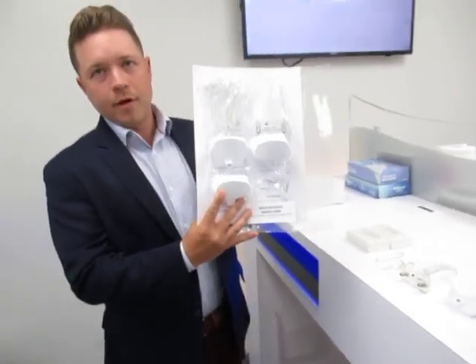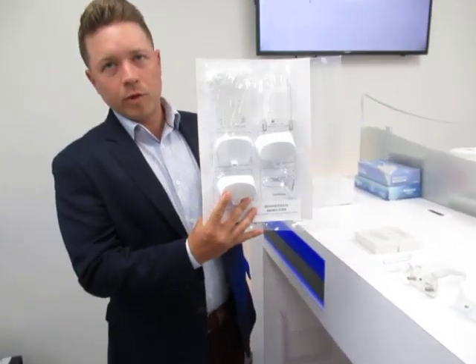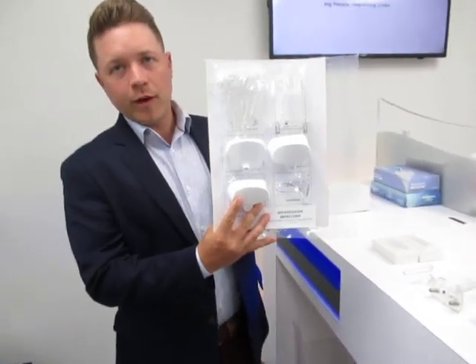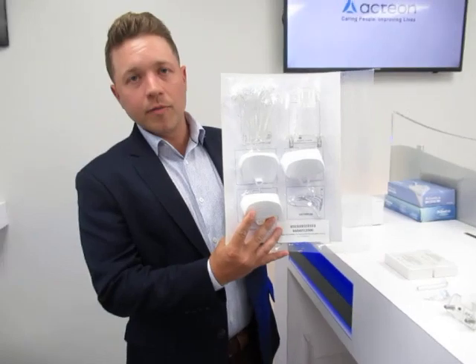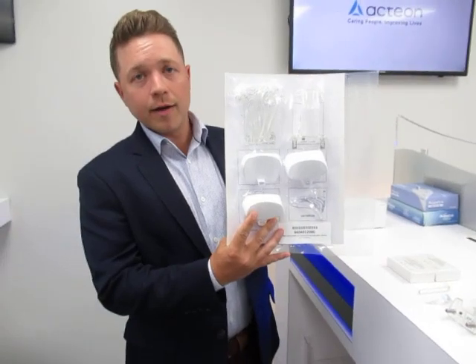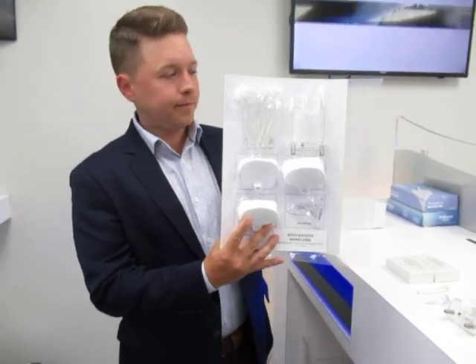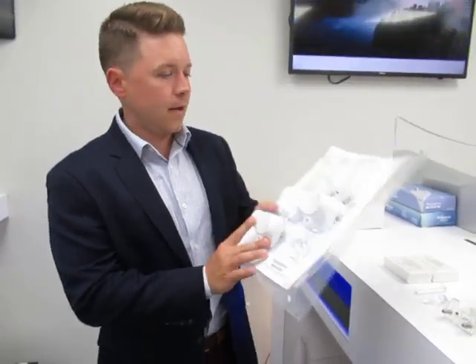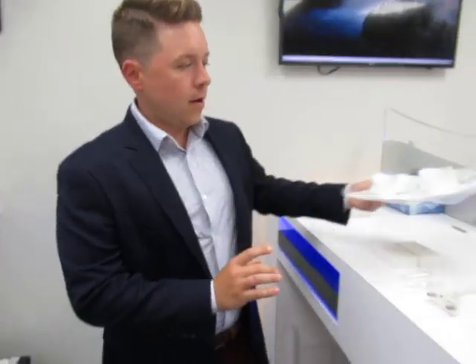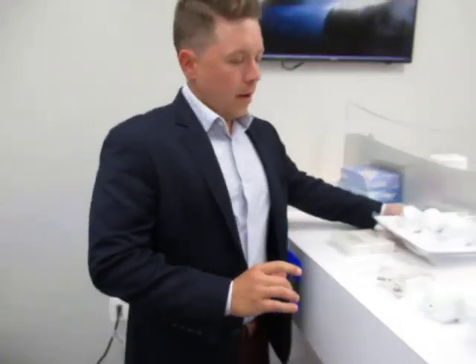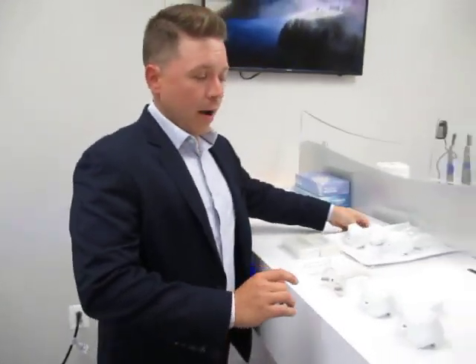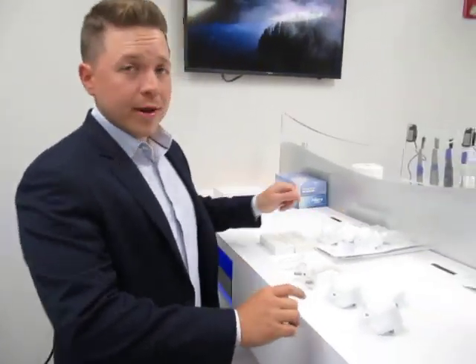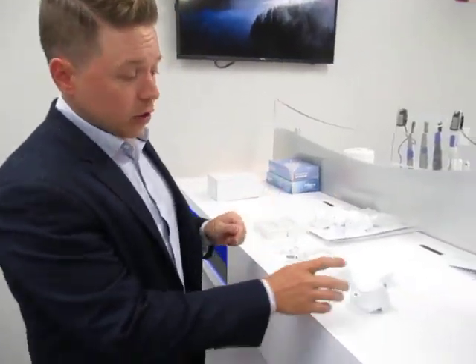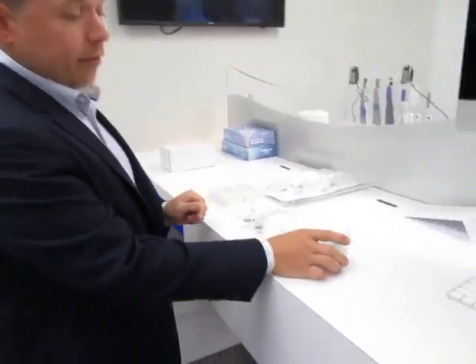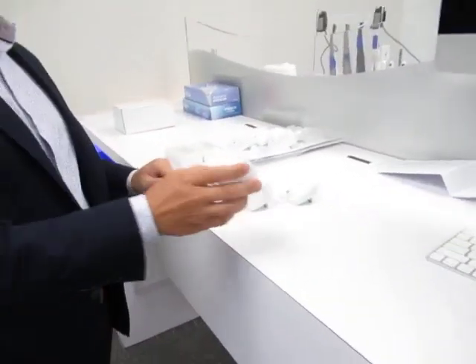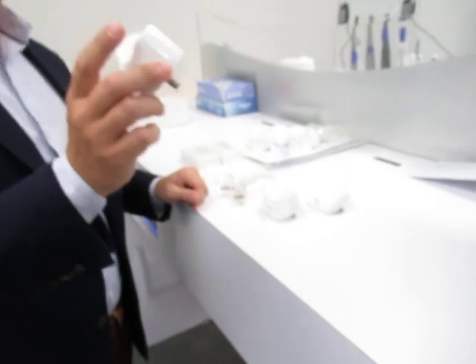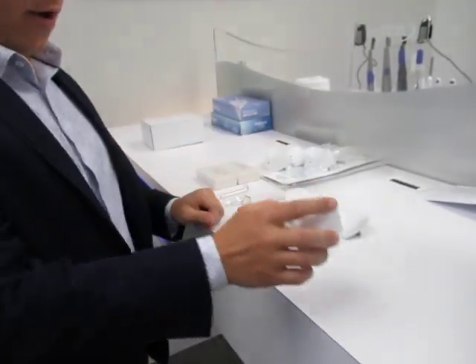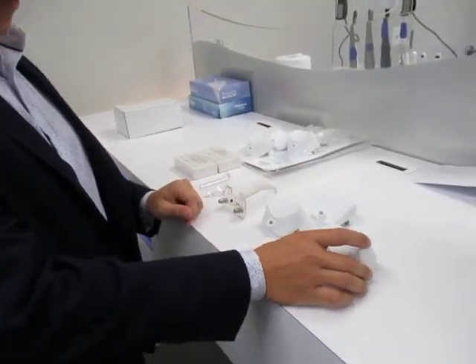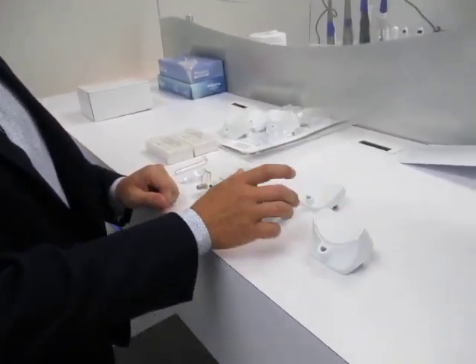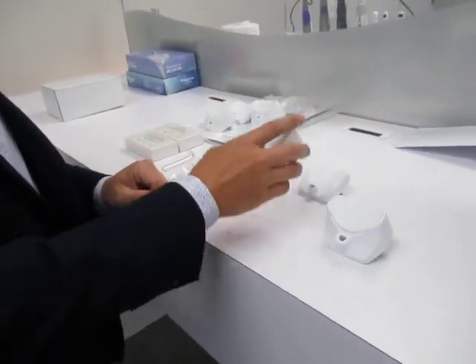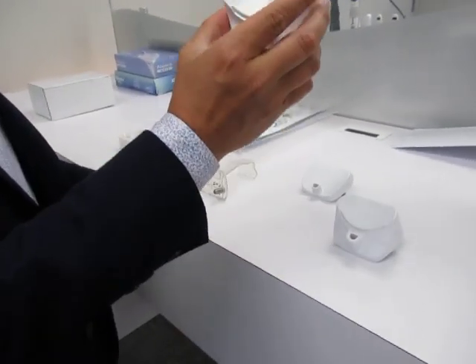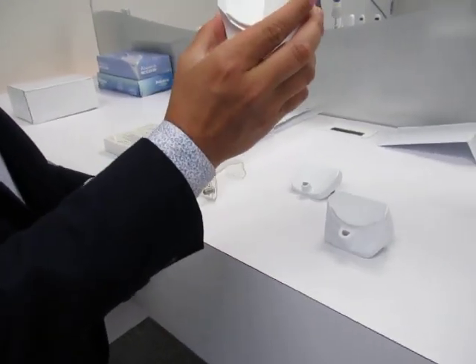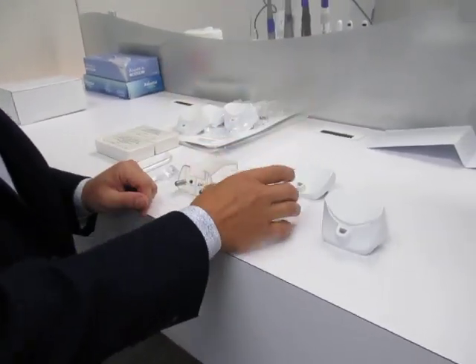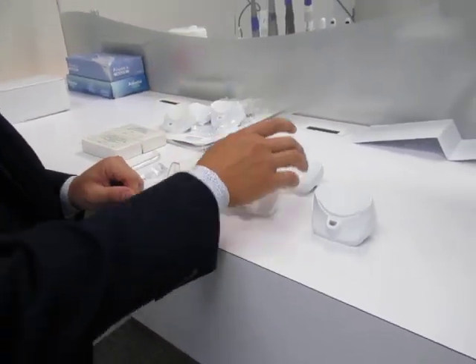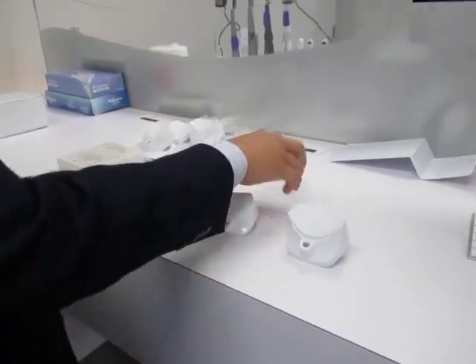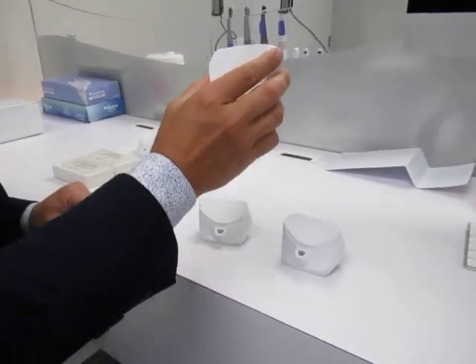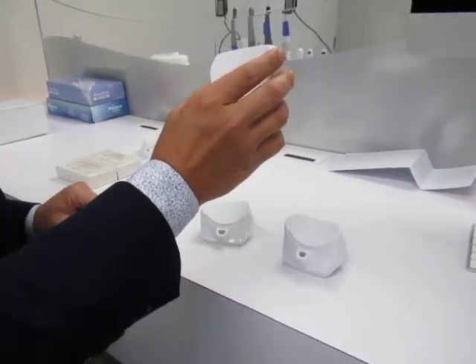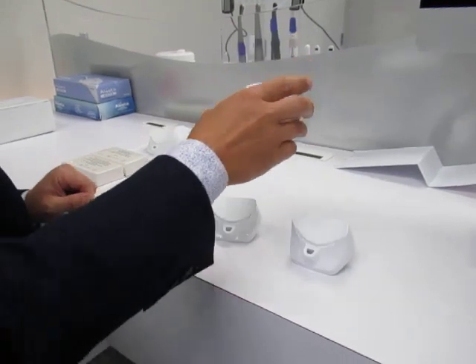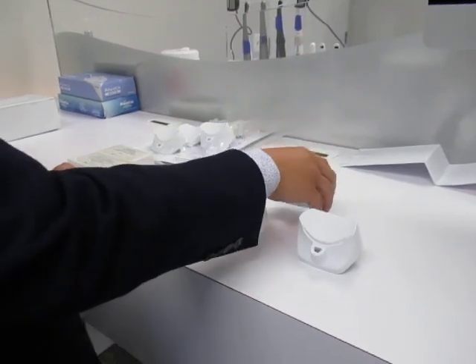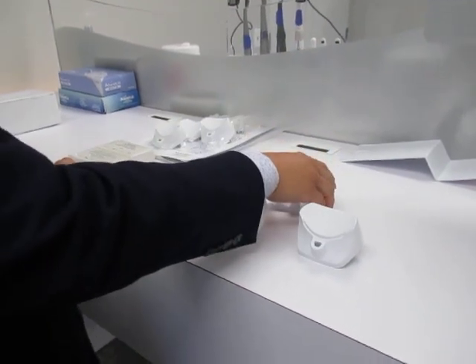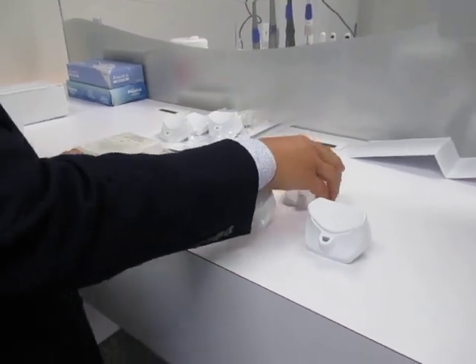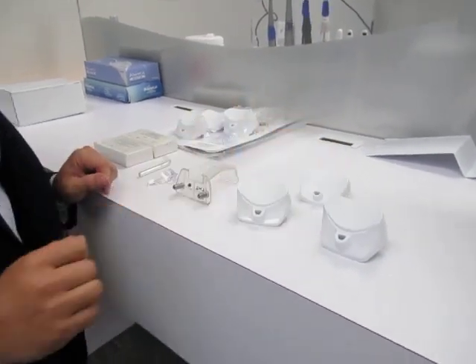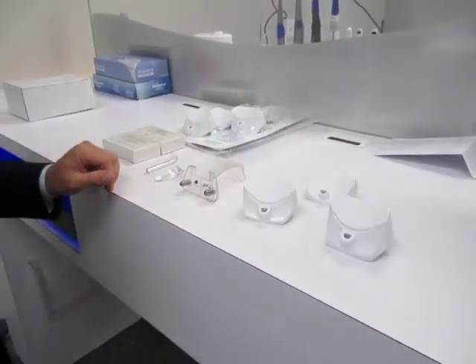This is what it looks like when it comes in the box. It comes with three different chin rests: you have the tall chin rest, the medium chin rest, and the short chin rest. These are going to be used for different exams and we'll go over that in a different video.